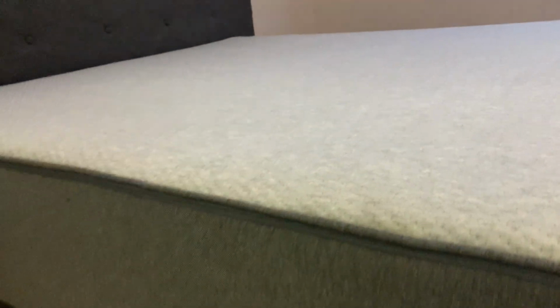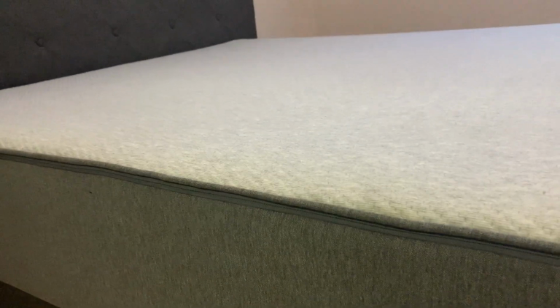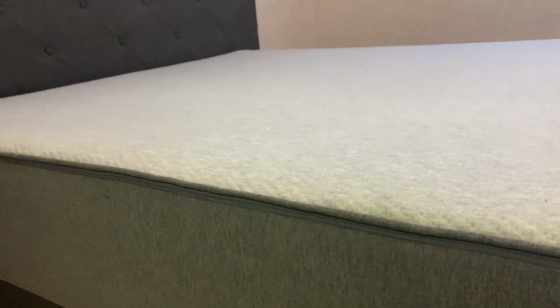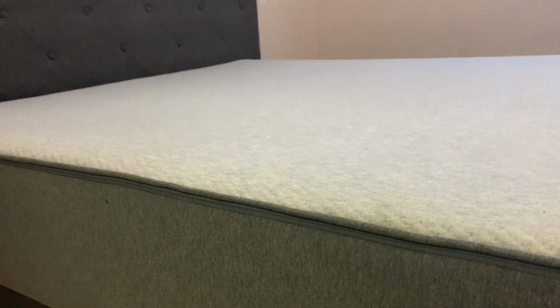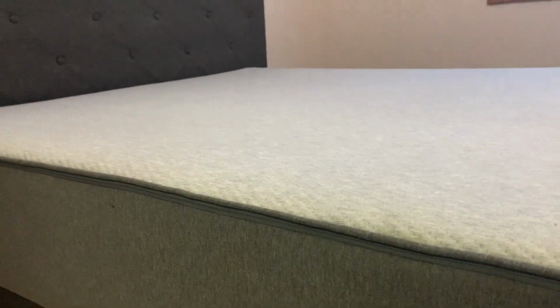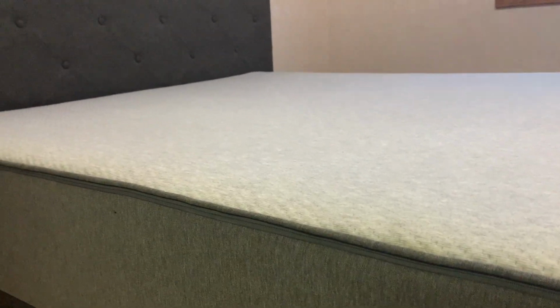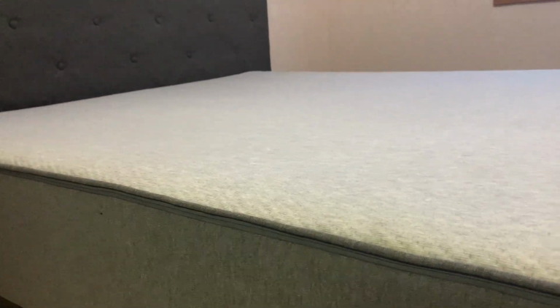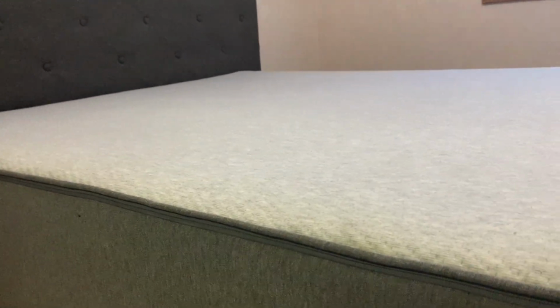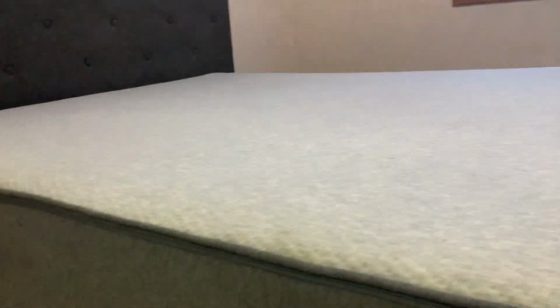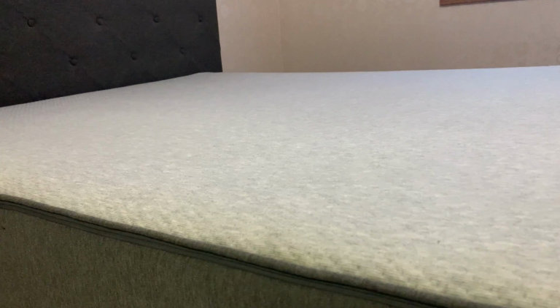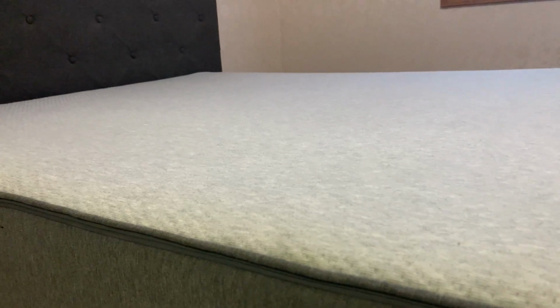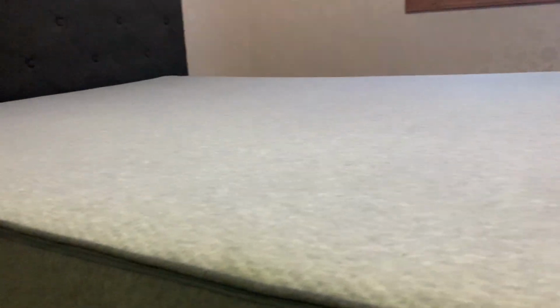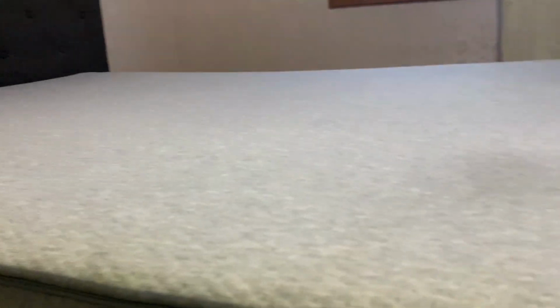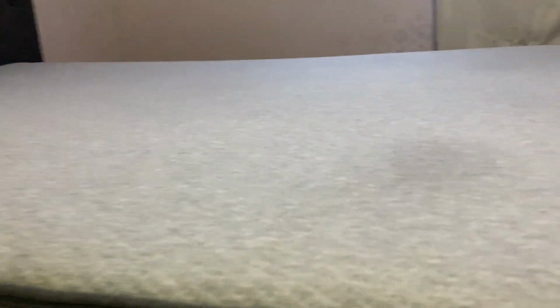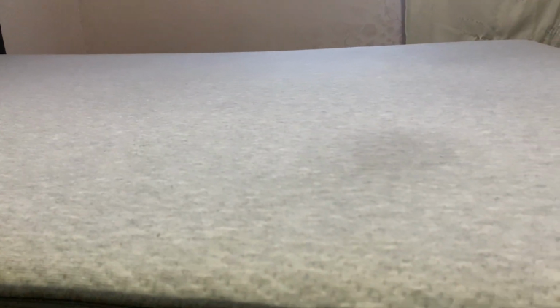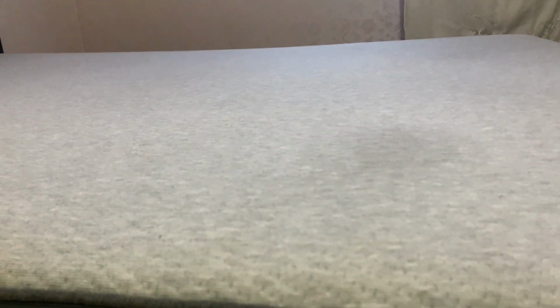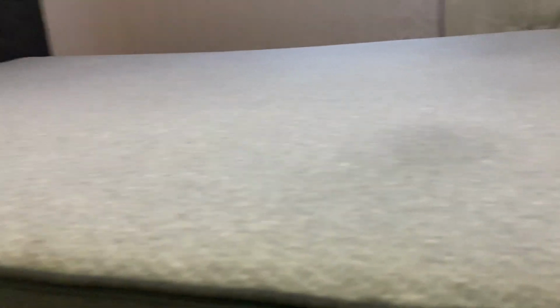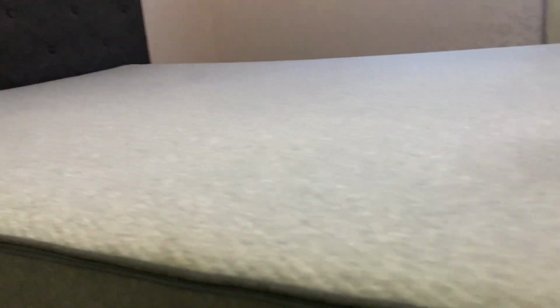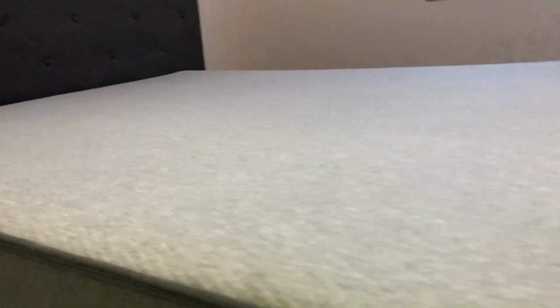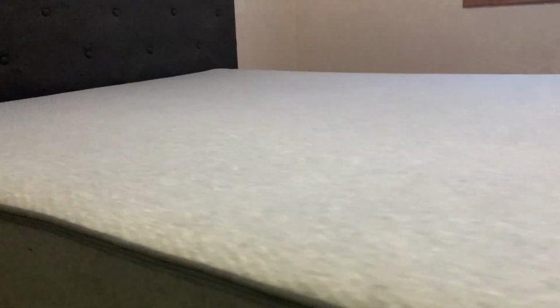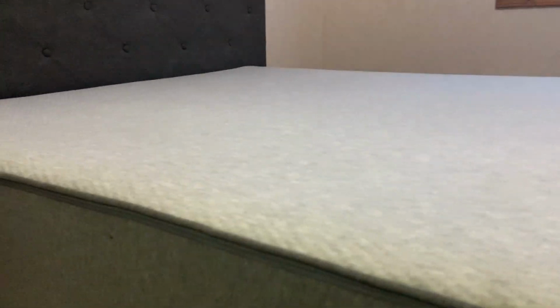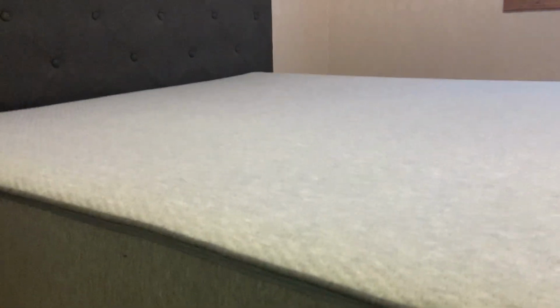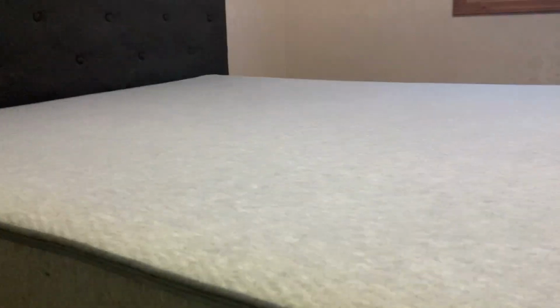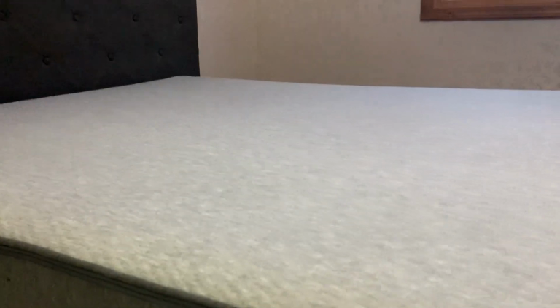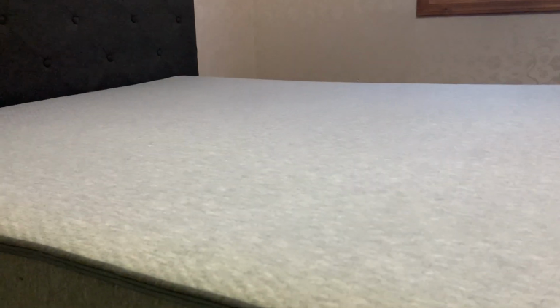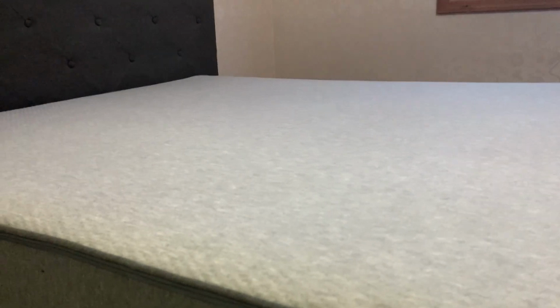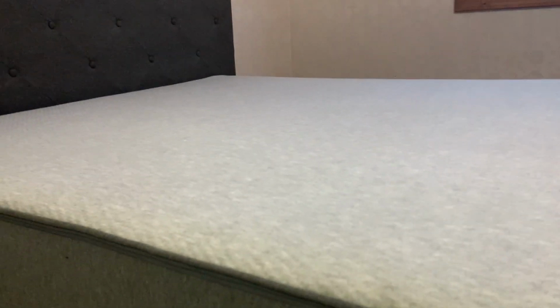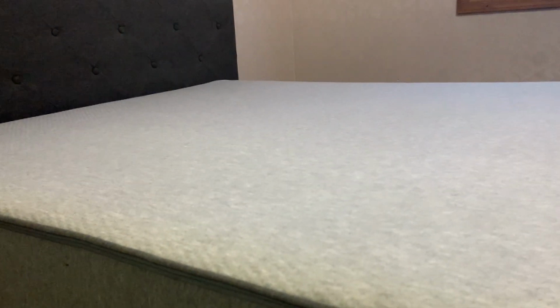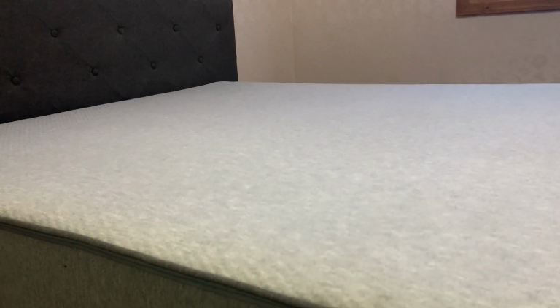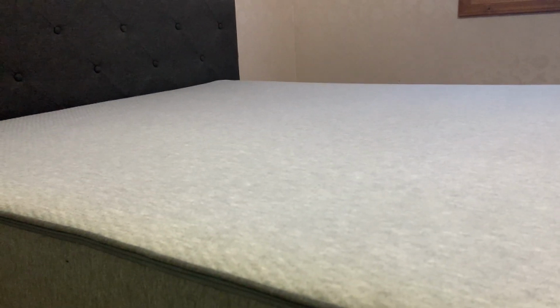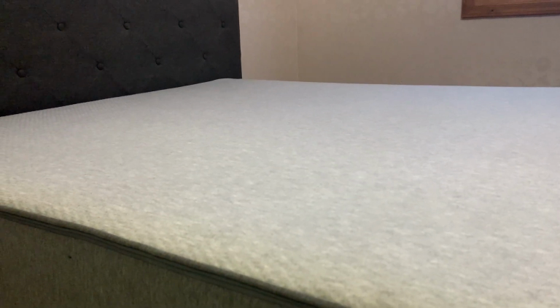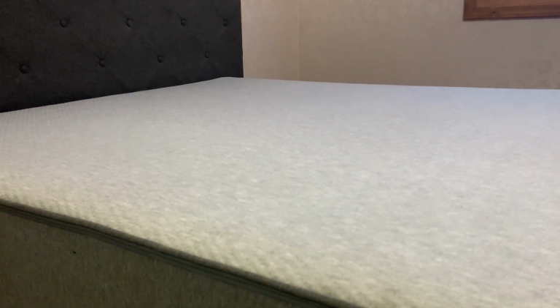Overall, this is a great mattress. It's the queen size and we absolutely love it. Like I said, we've been using it for two years and it's worked out great.